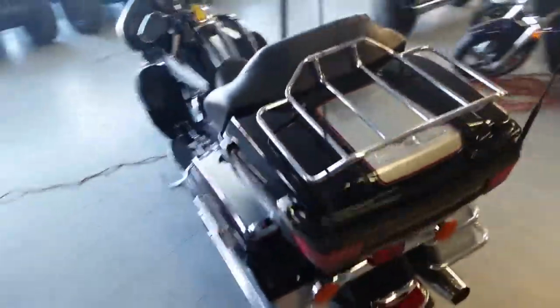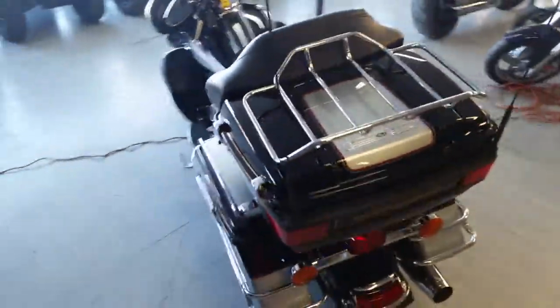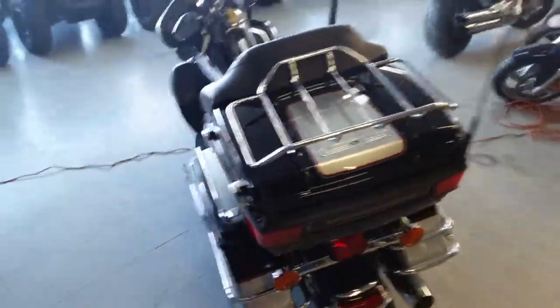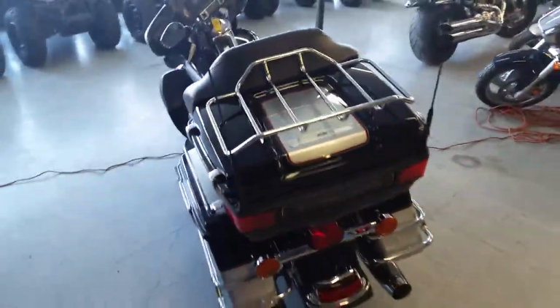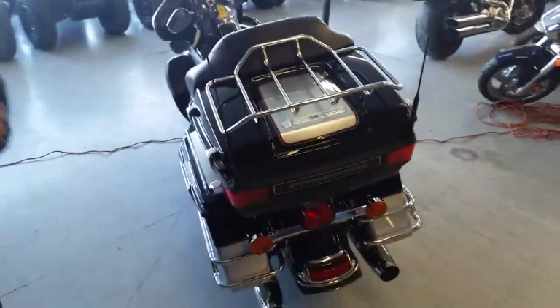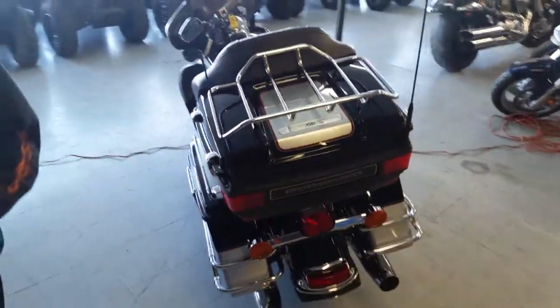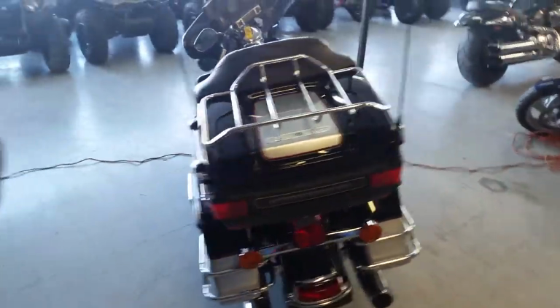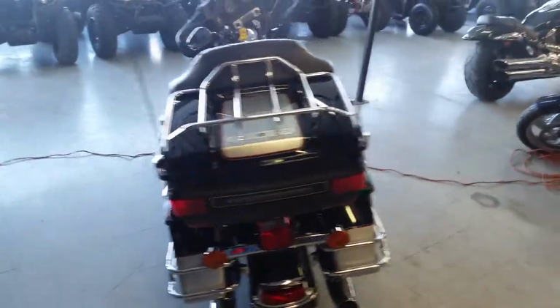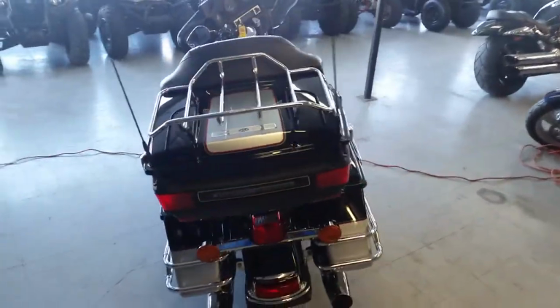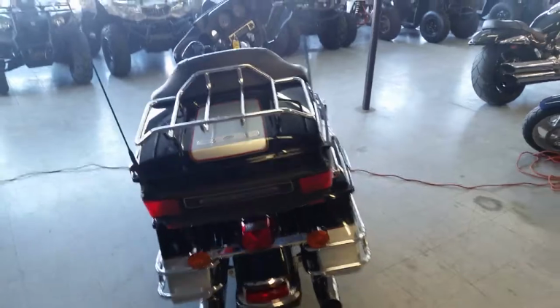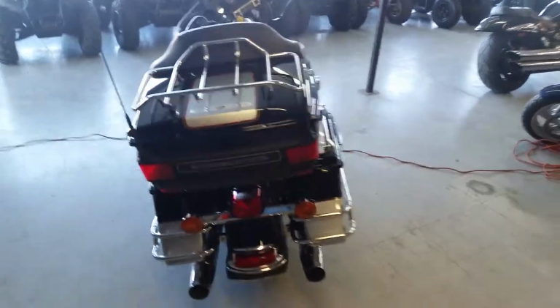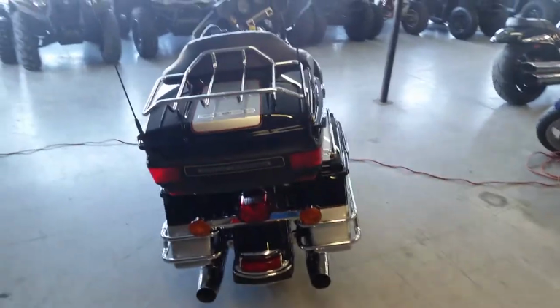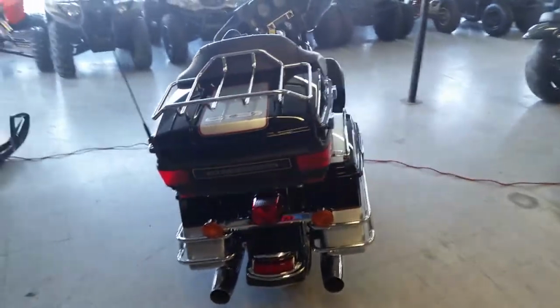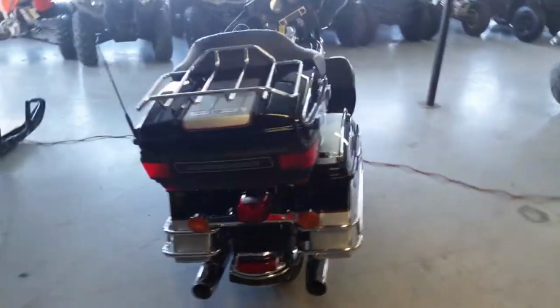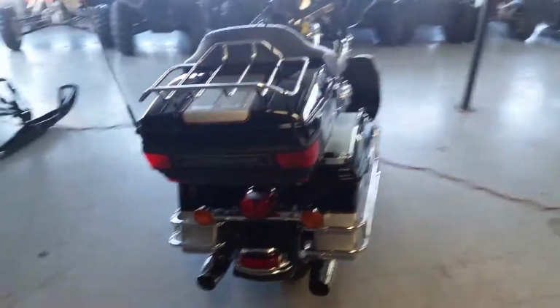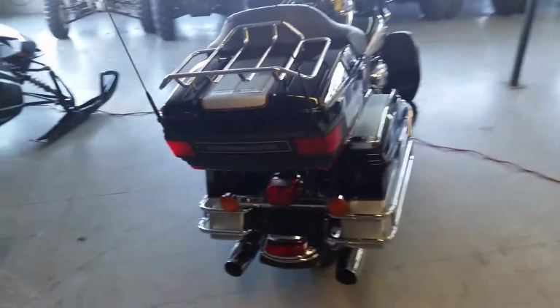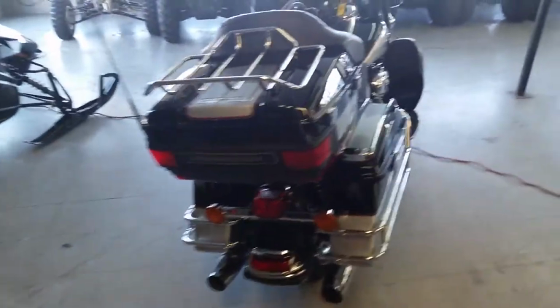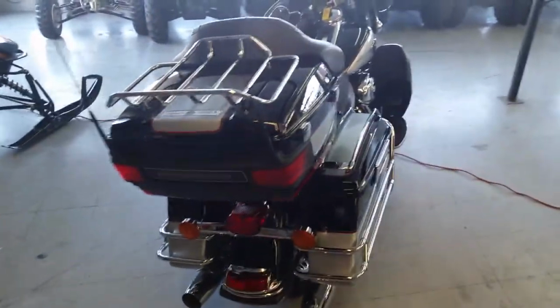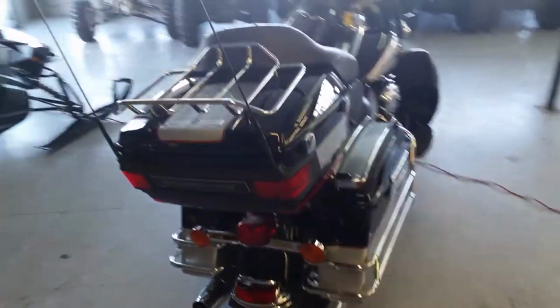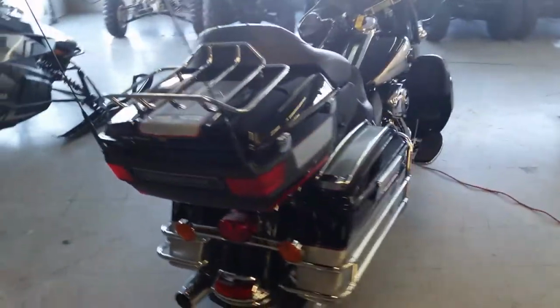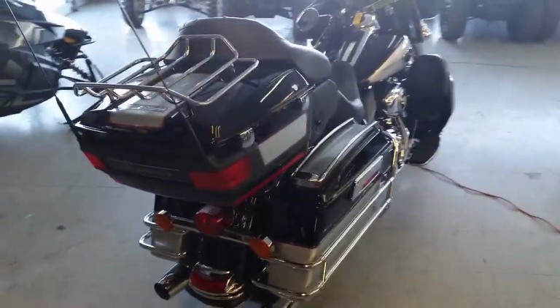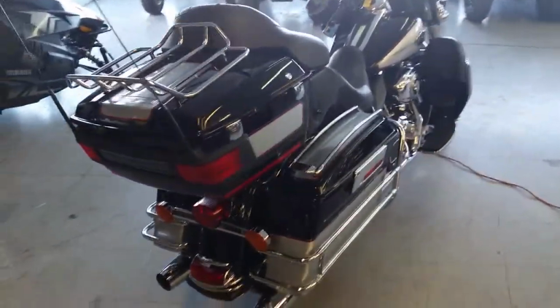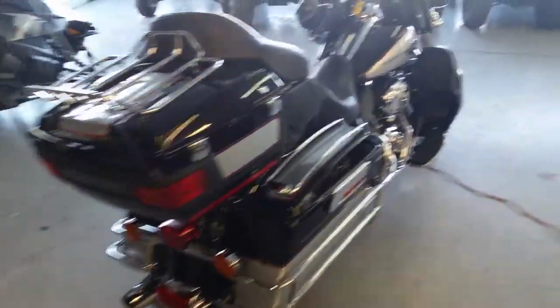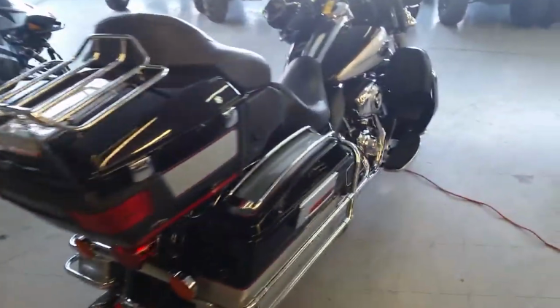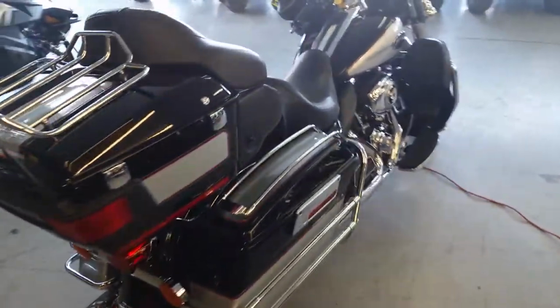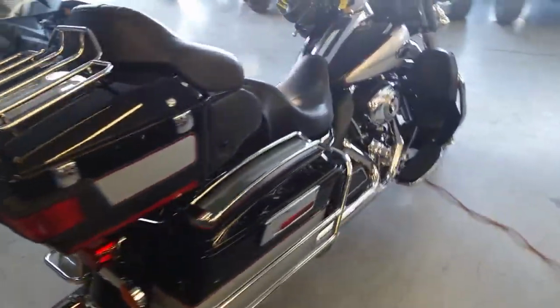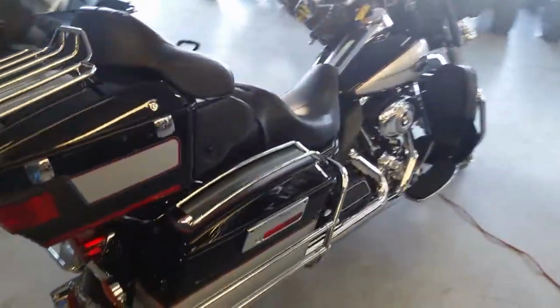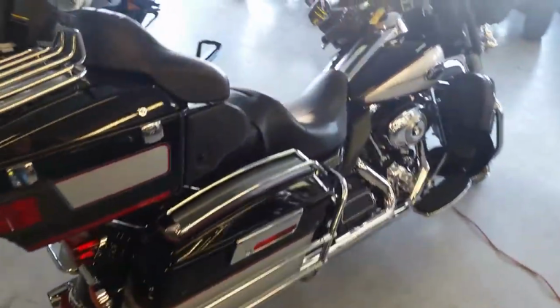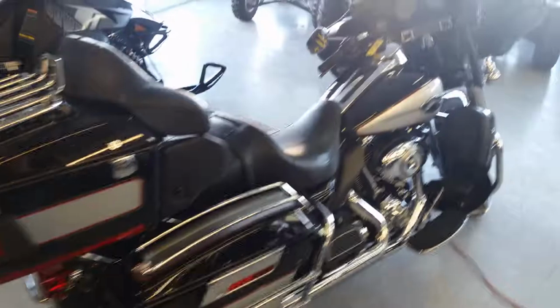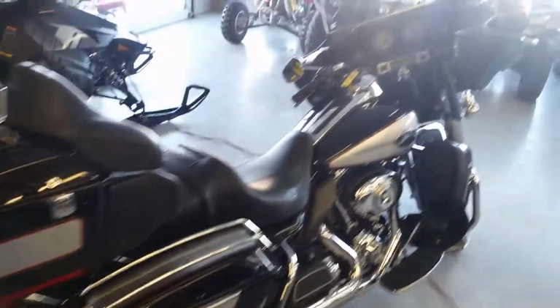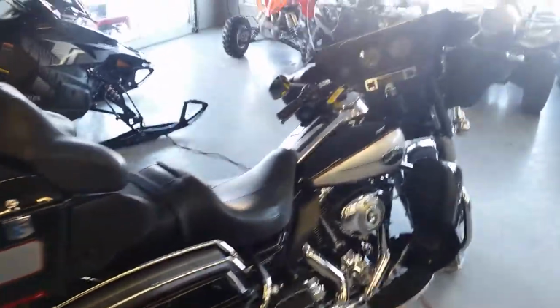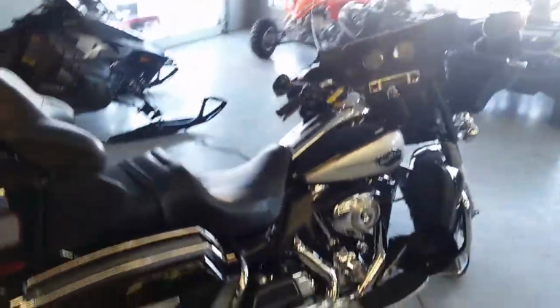As you can see, this thing's loaded up with every option. This thing's a sharp bike, ready for the open road. We got this thing priced to move — $199 a month.